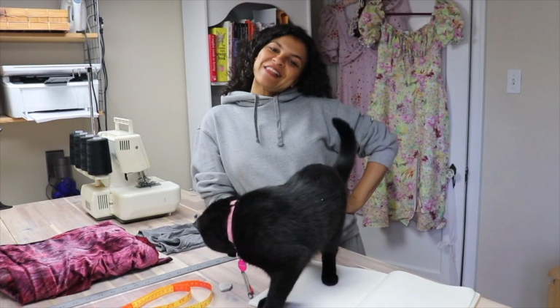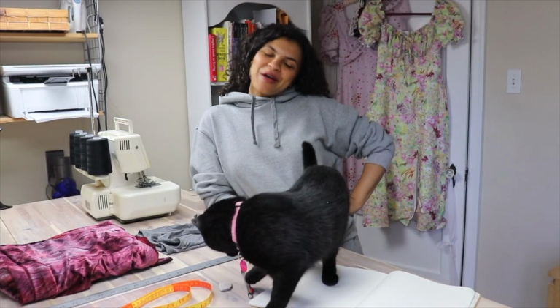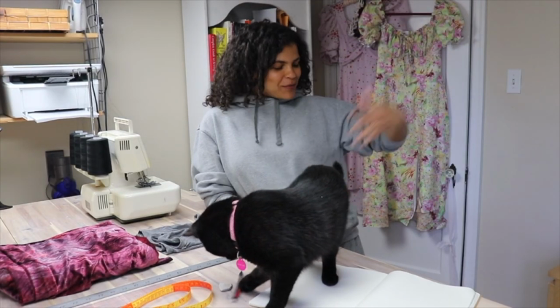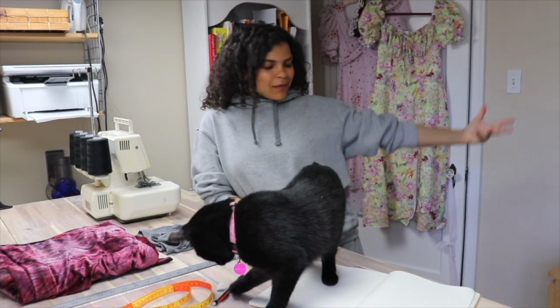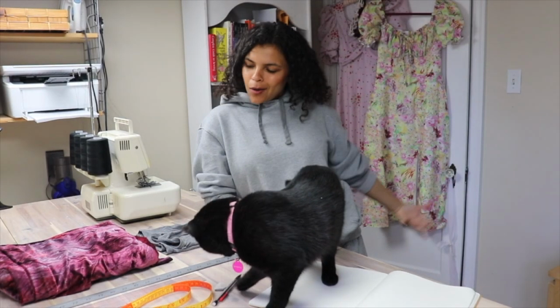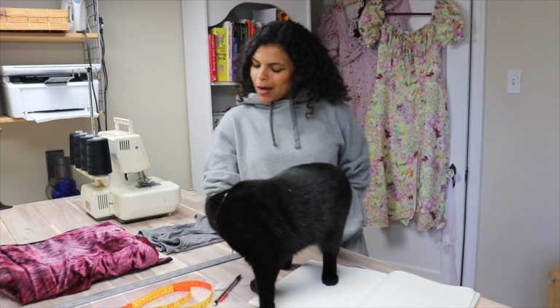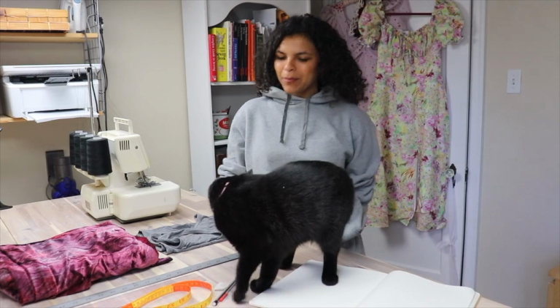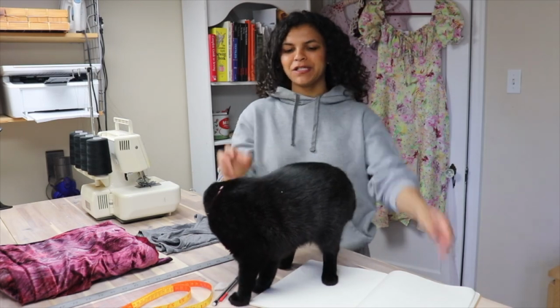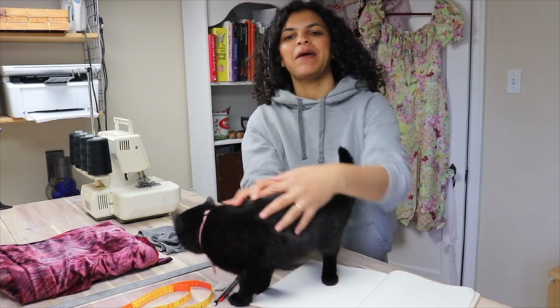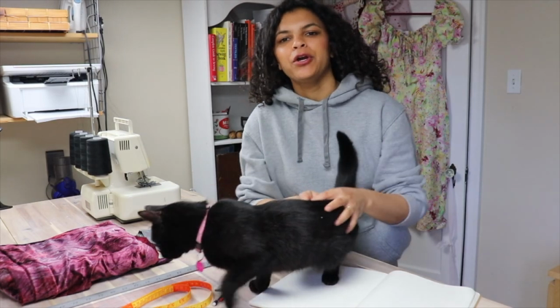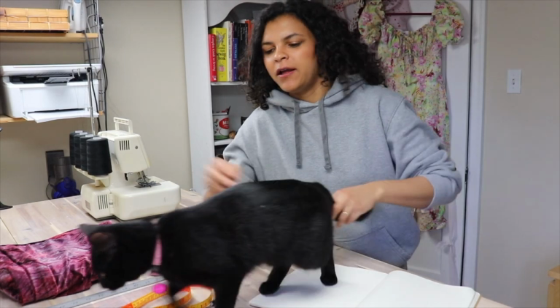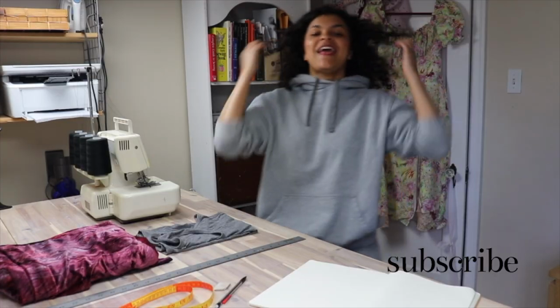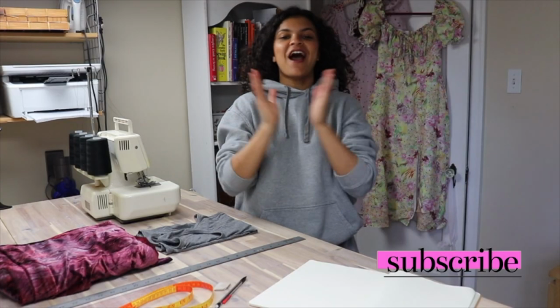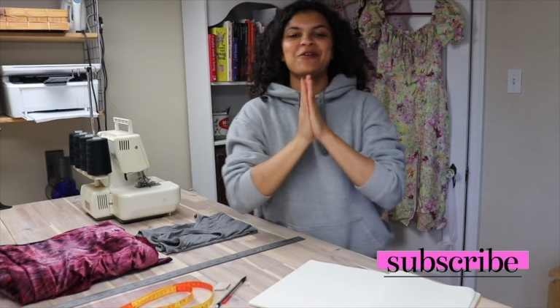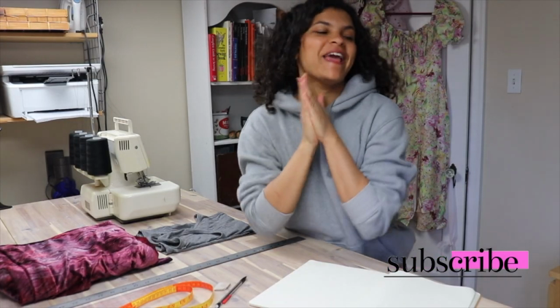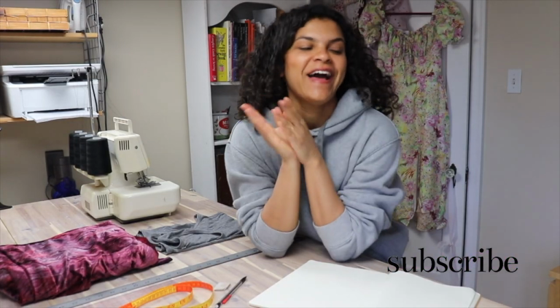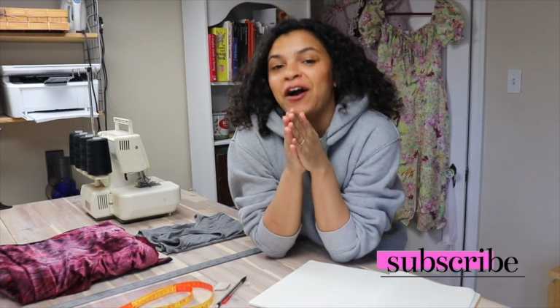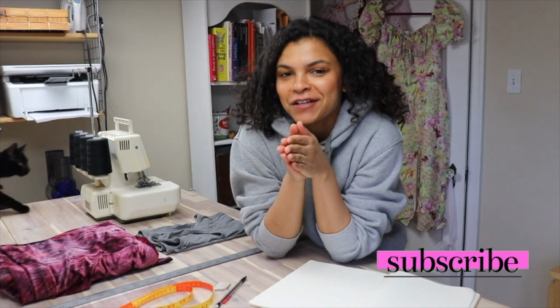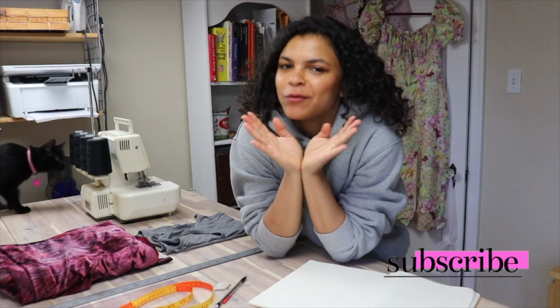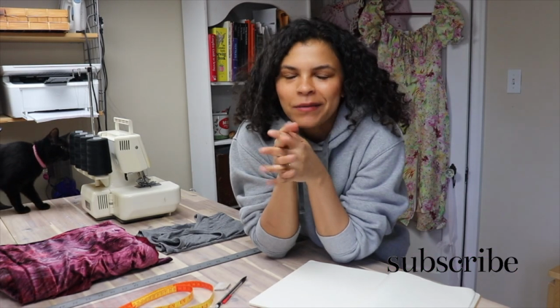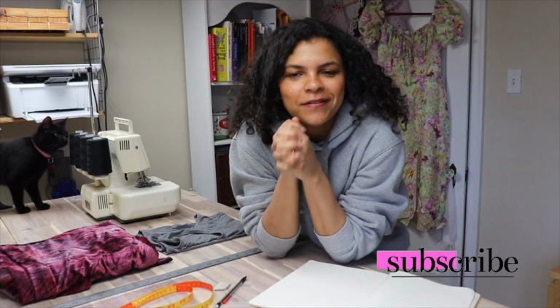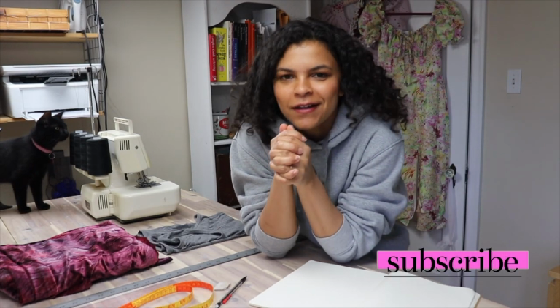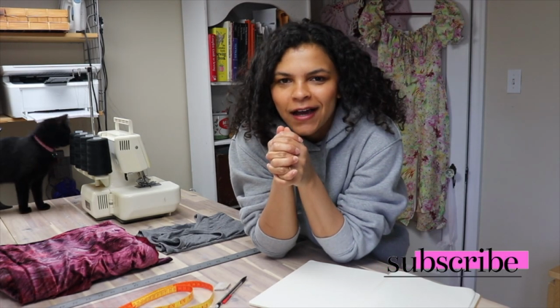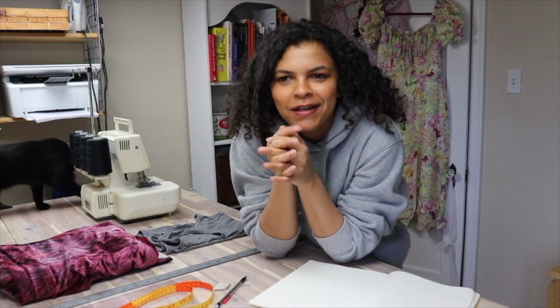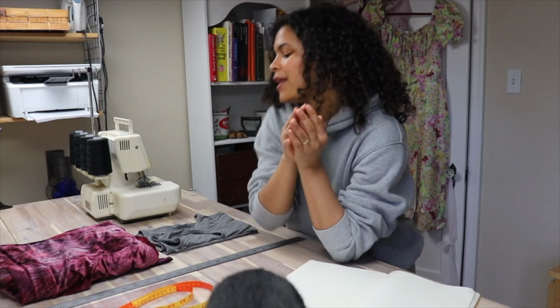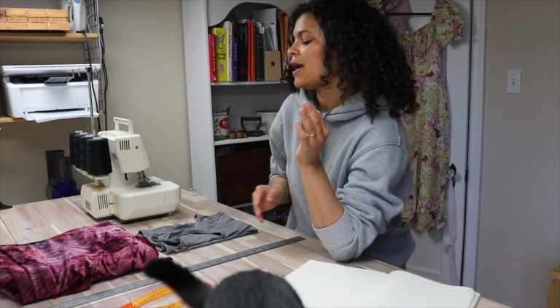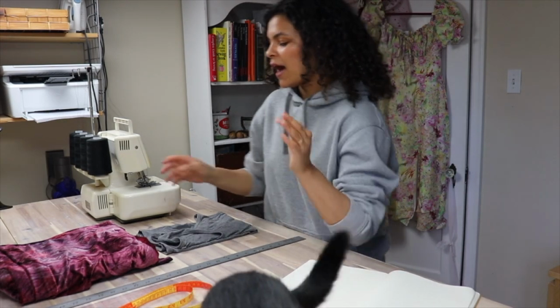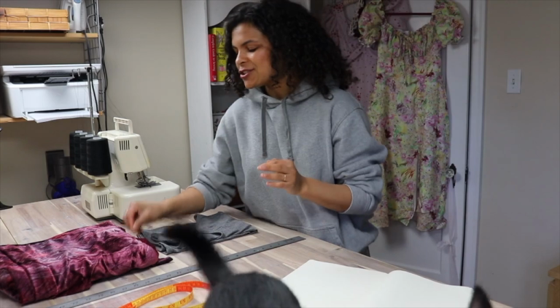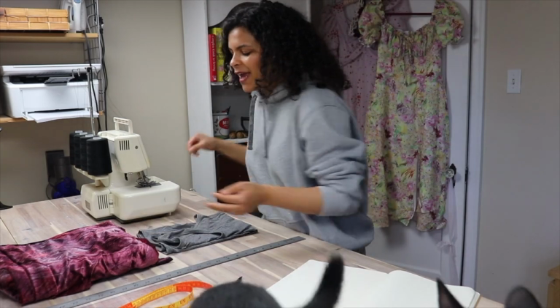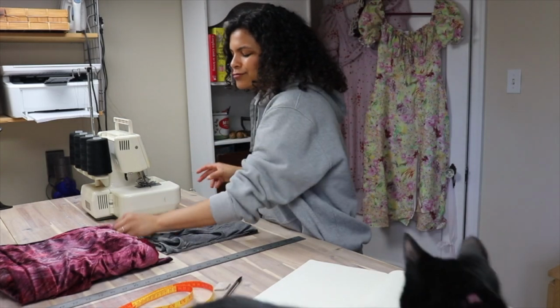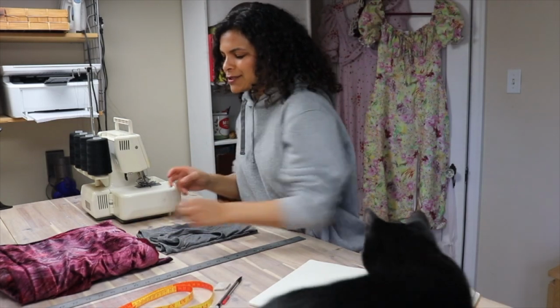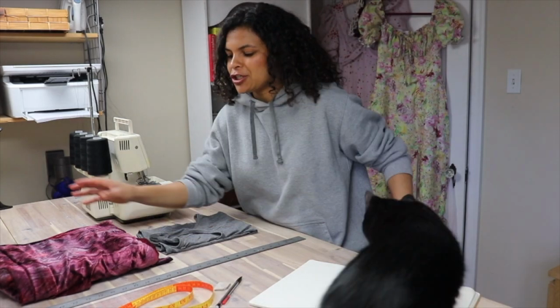Hello and welcome to my studio. I am here today with Pepper. Today I'm going to make a cowl neck dress. I've been wanting to make one for a really long time, so I thought I would just try it out.